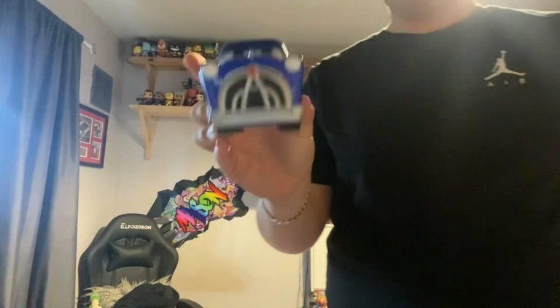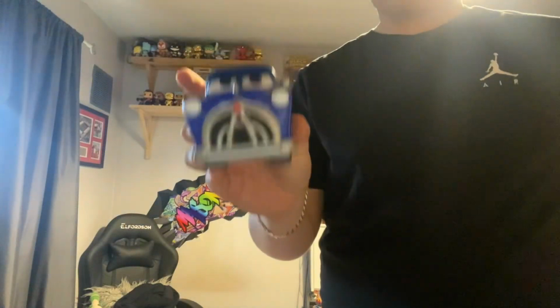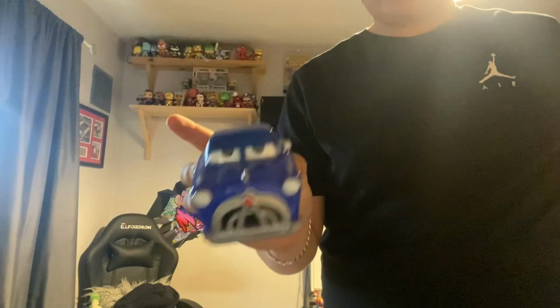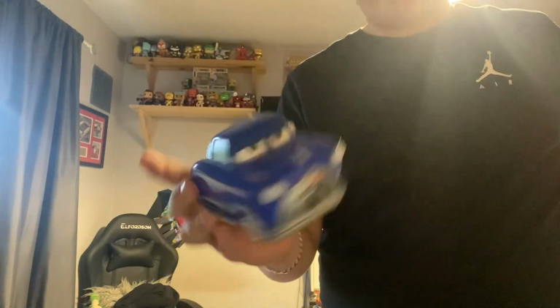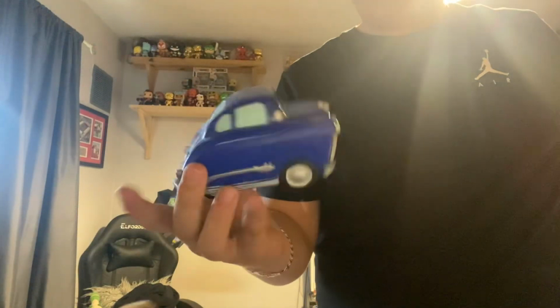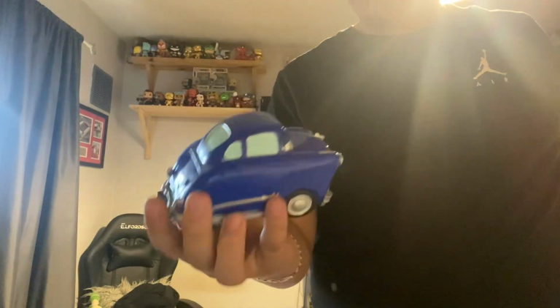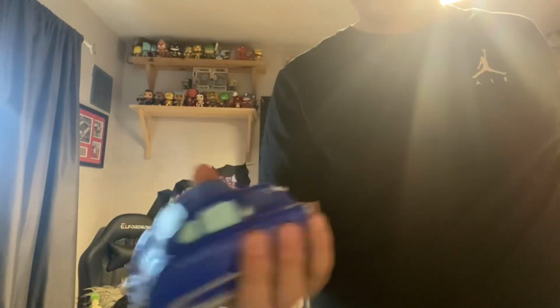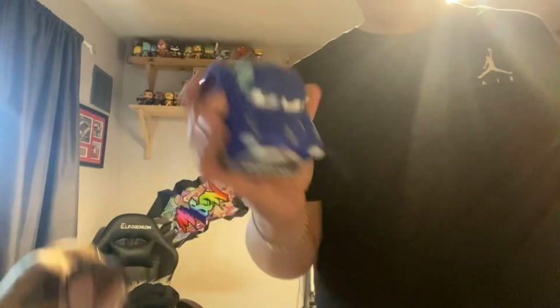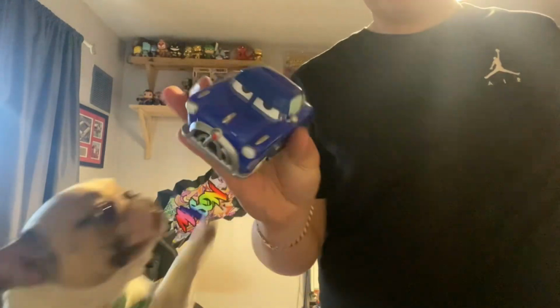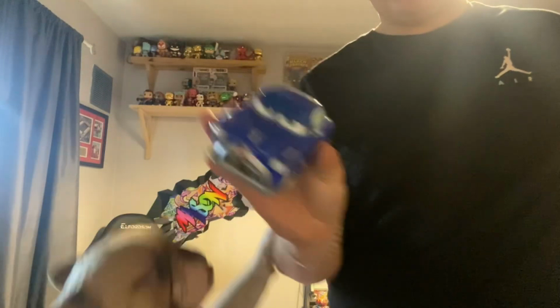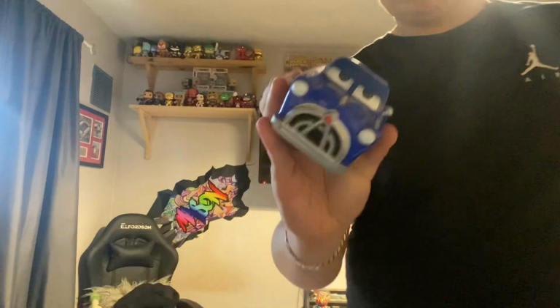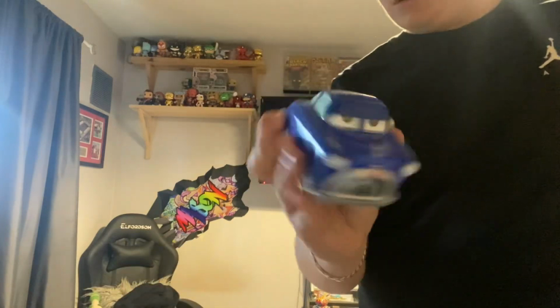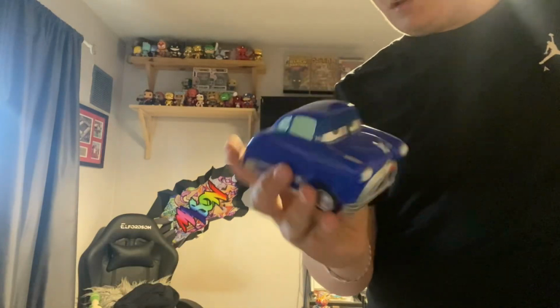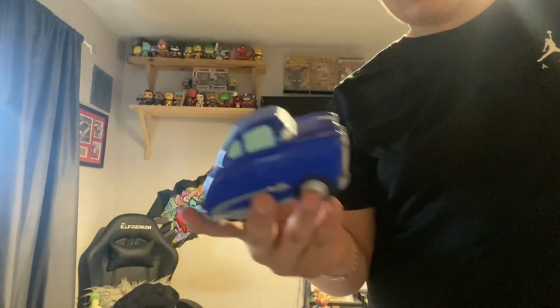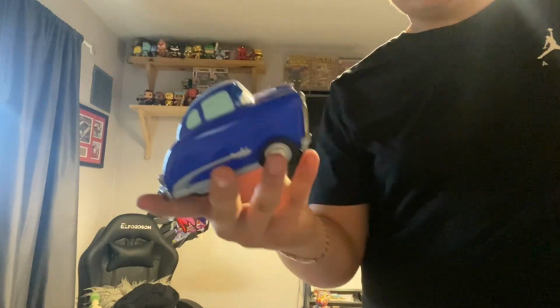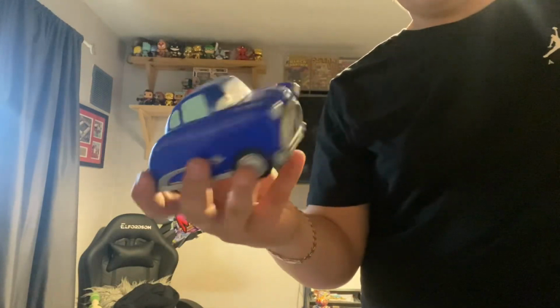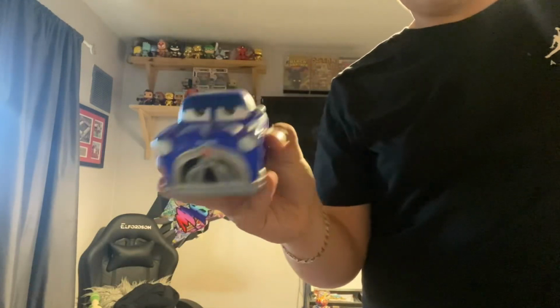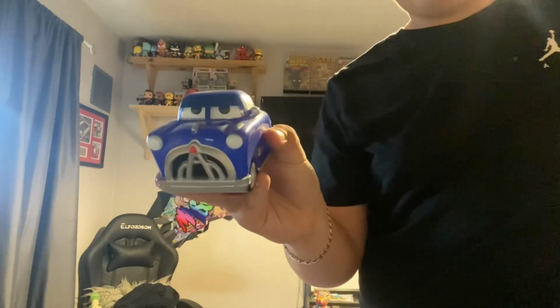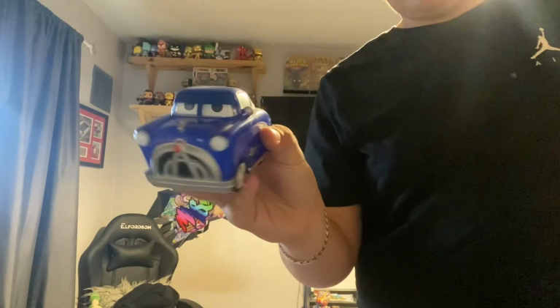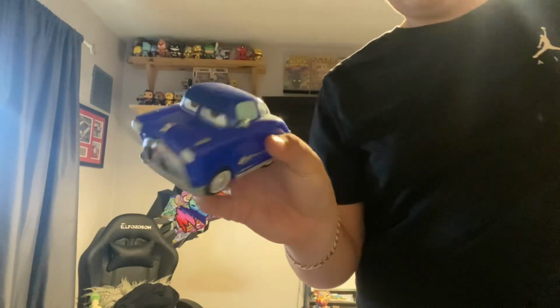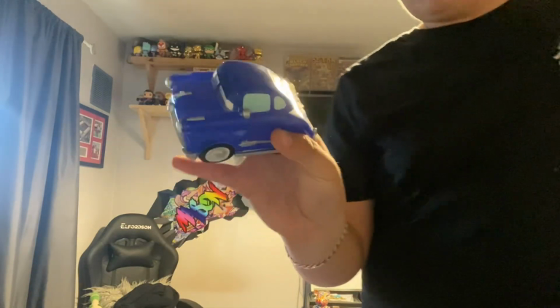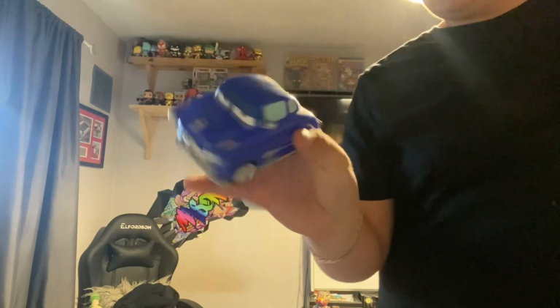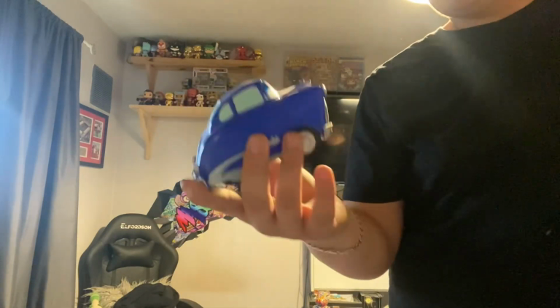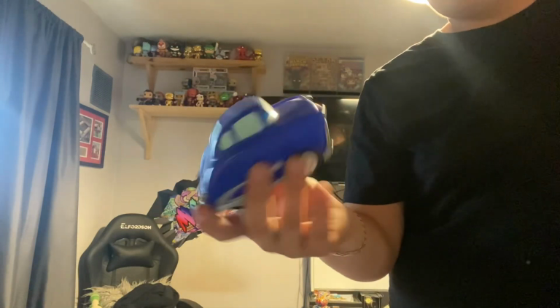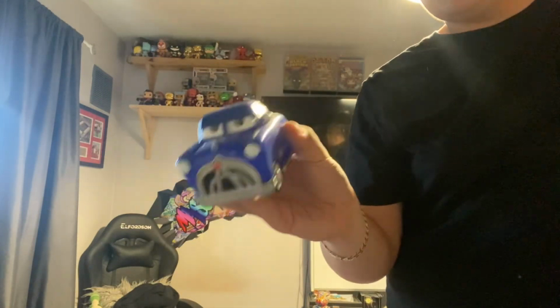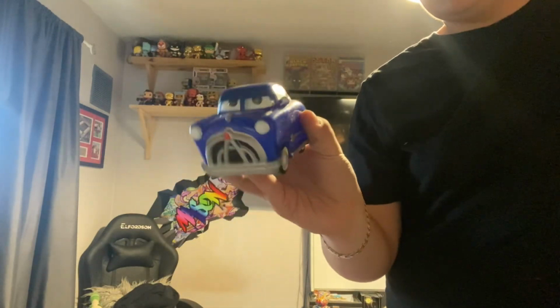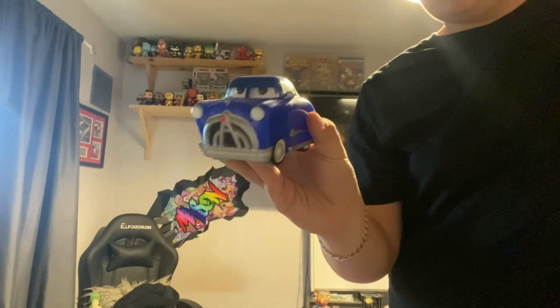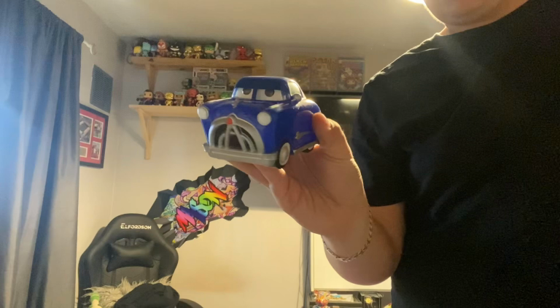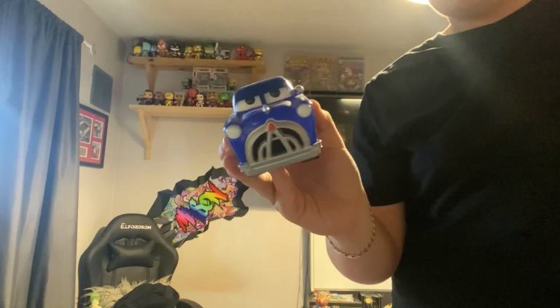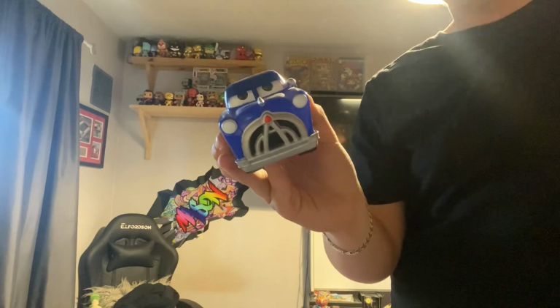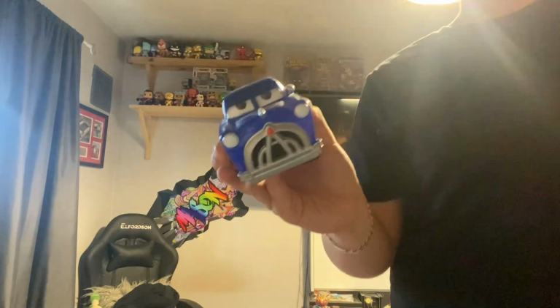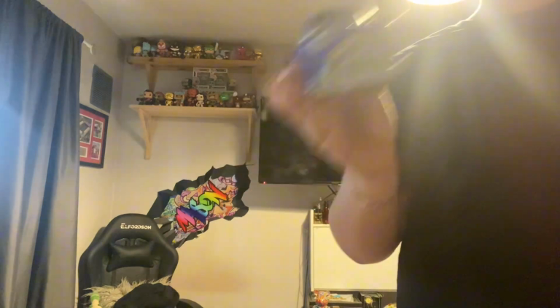I've got Chick Hicks from Cars. It's the only Cars Funko that I own. This is a really nice one.